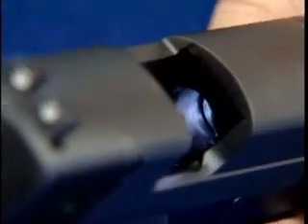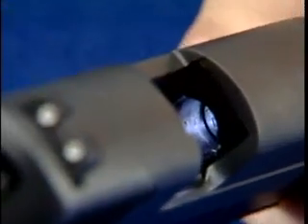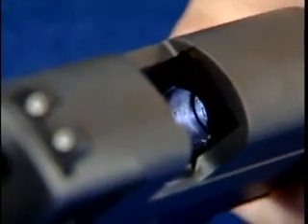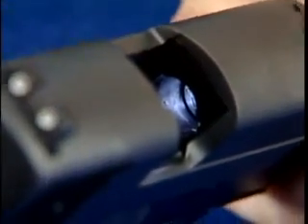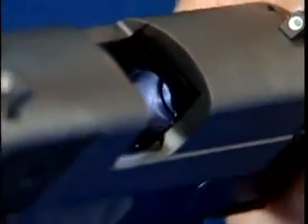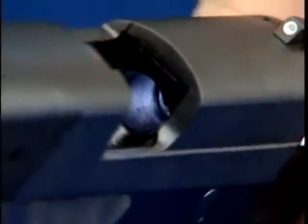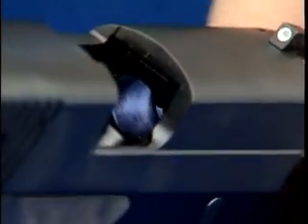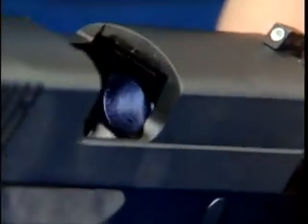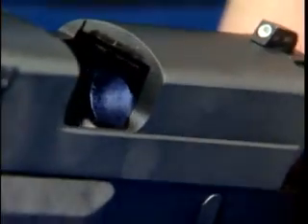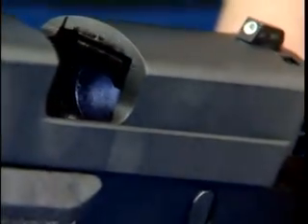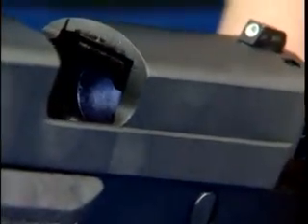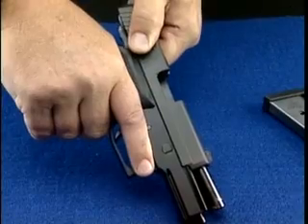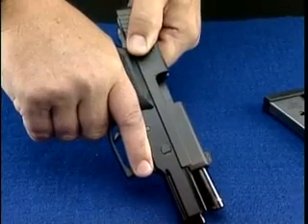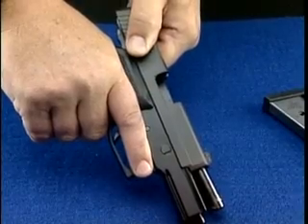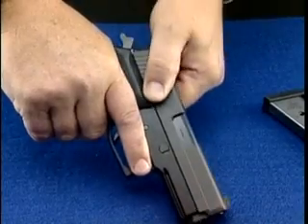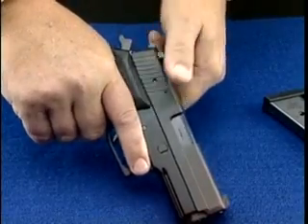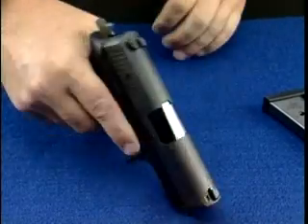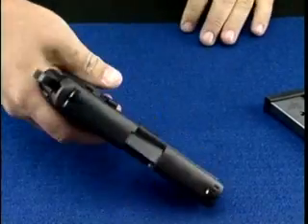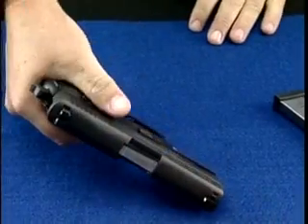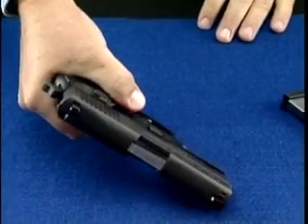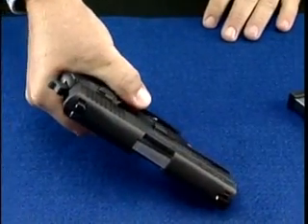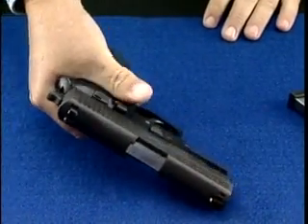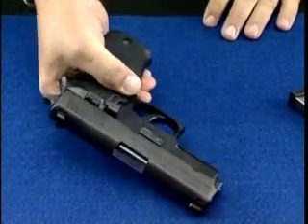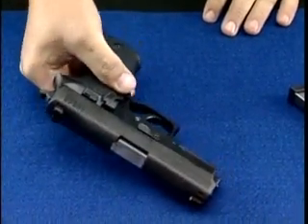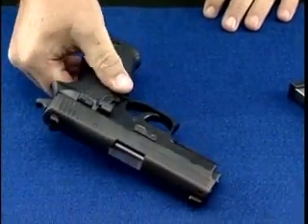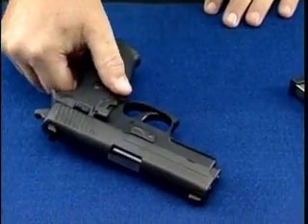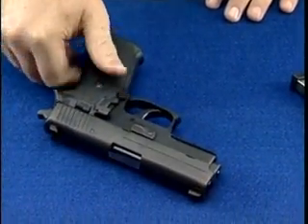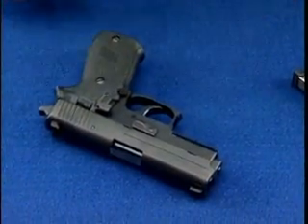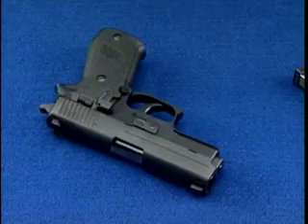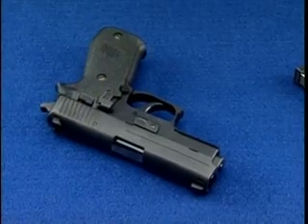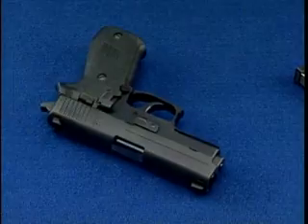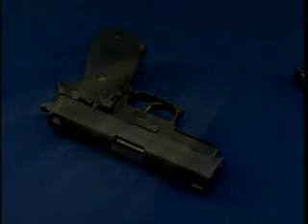Visually inspect the pistol to ensure it is empty. Remember to always remove the magazine first to be certain the pistol is unloaded when you are finished.